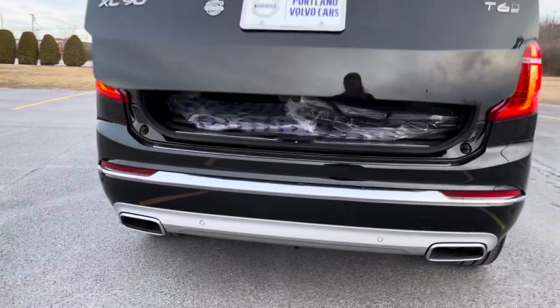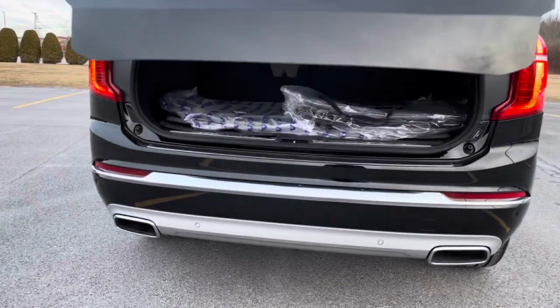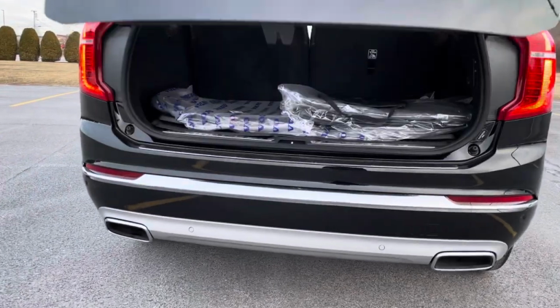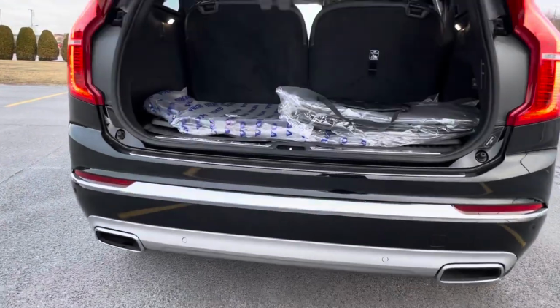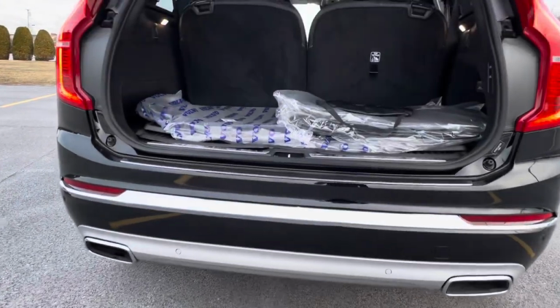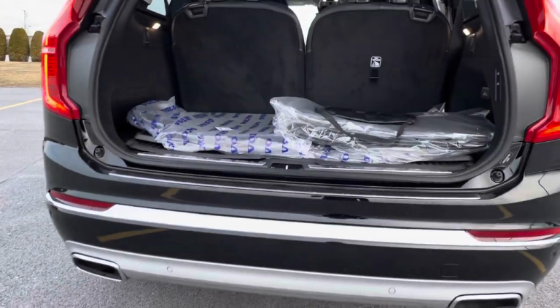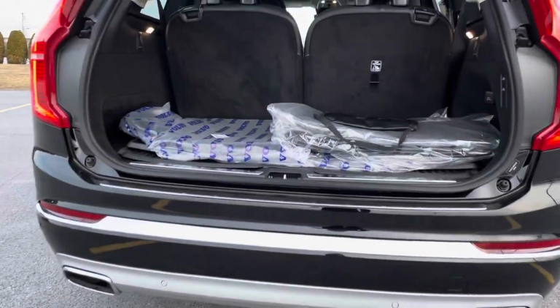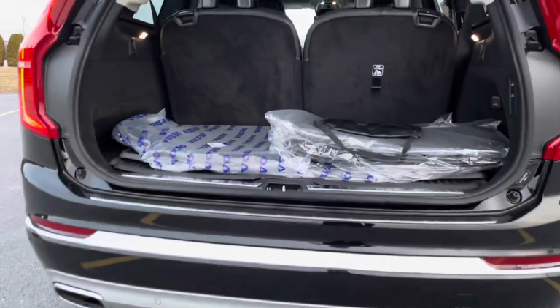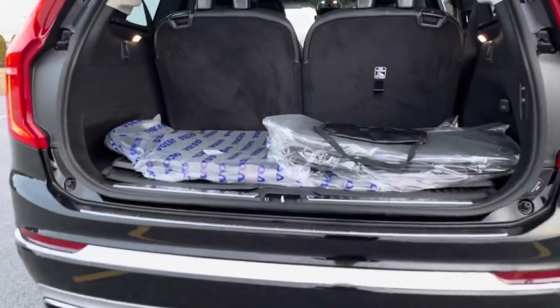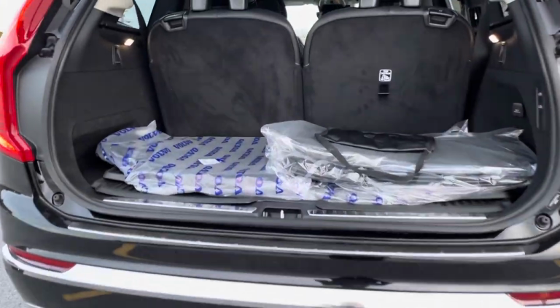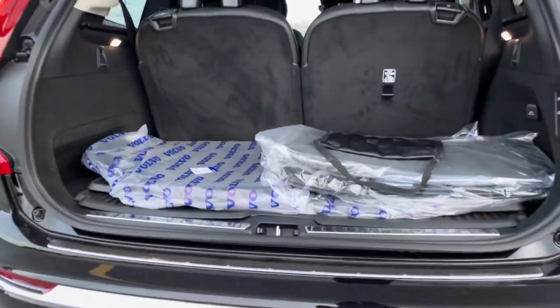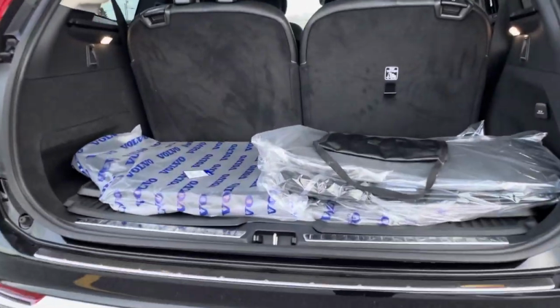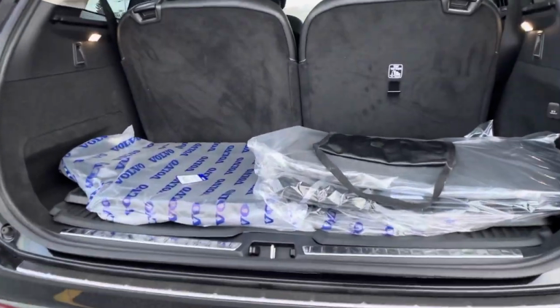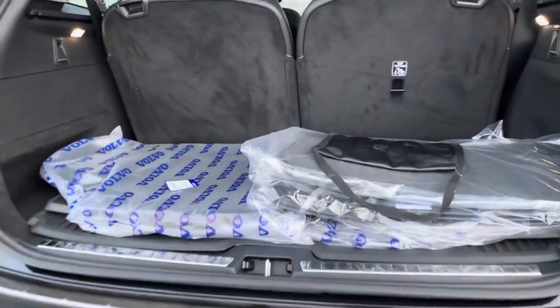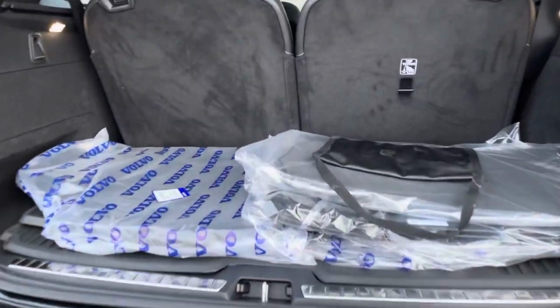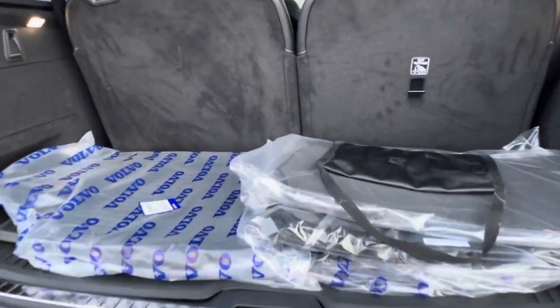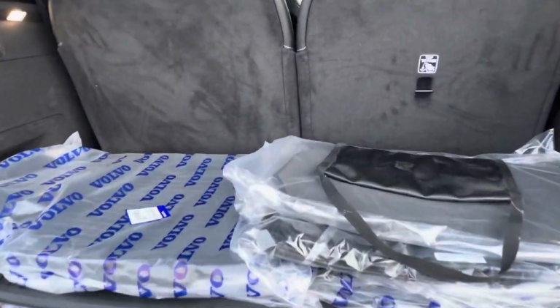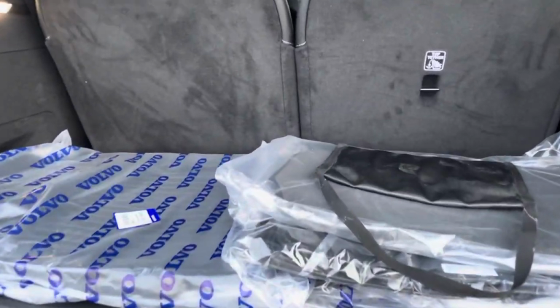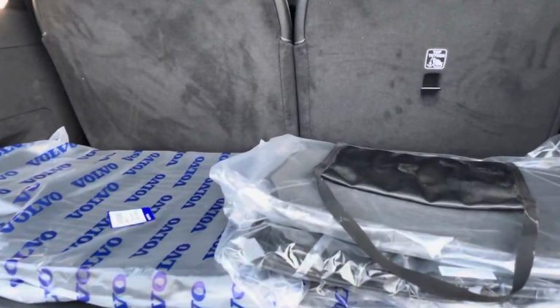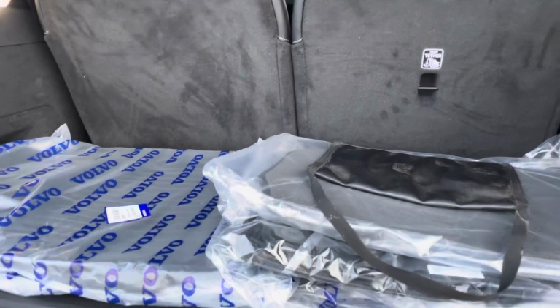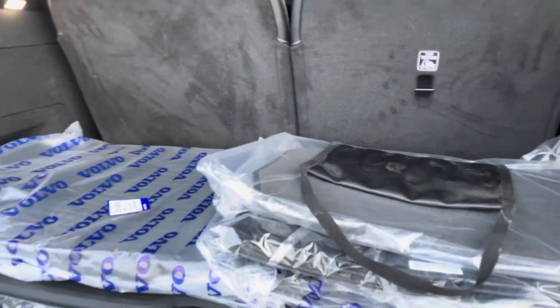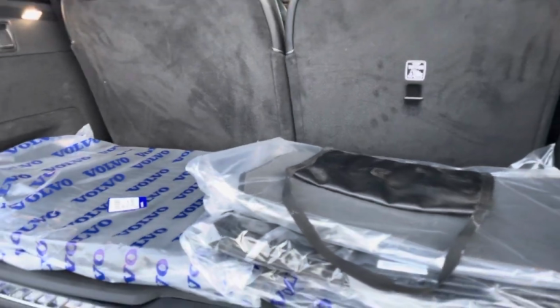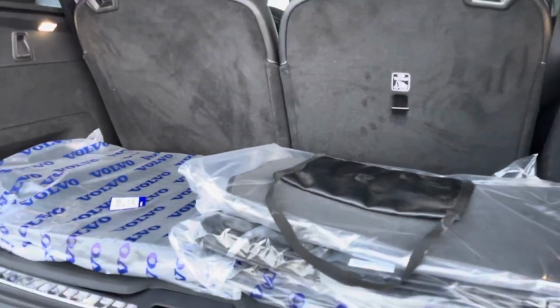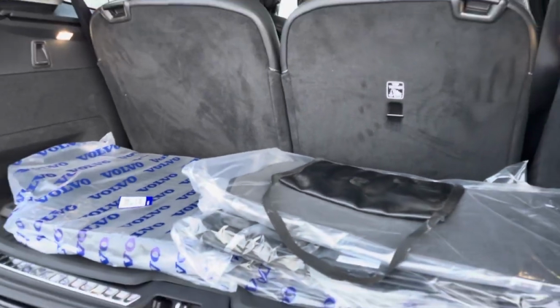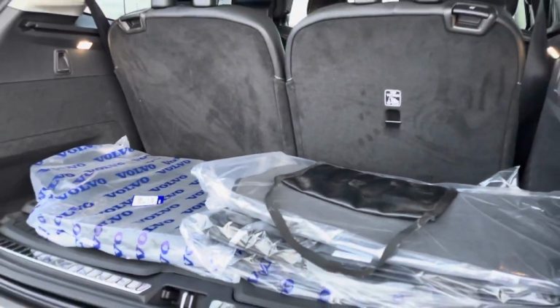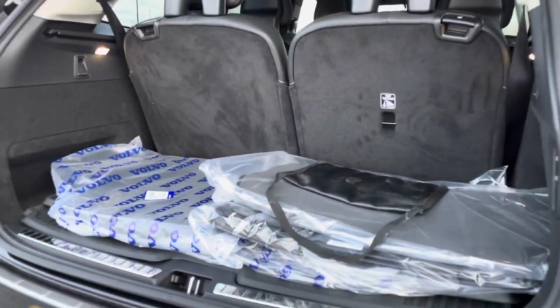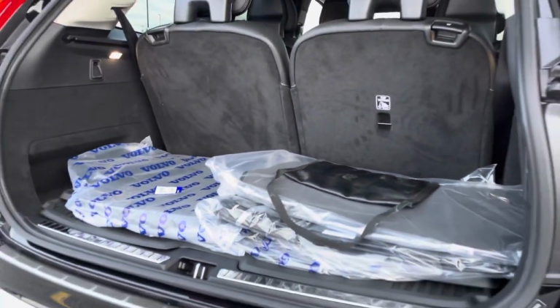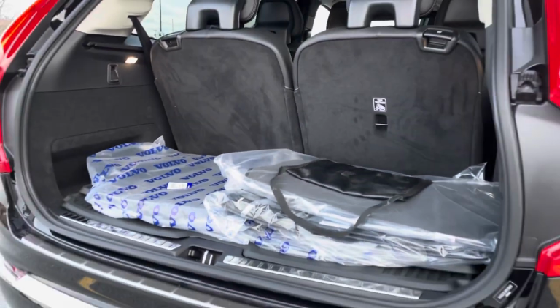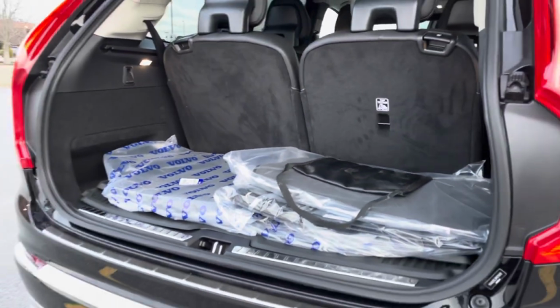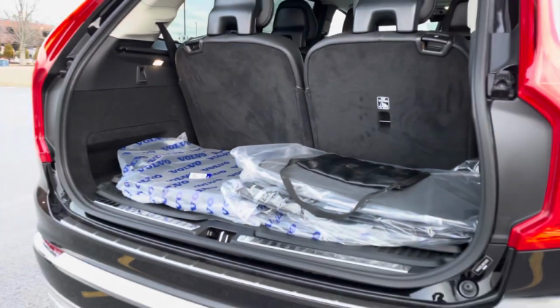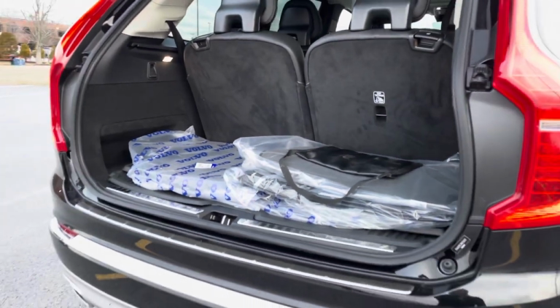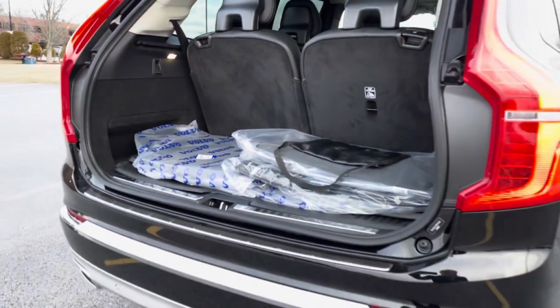Even with the seats up, there's a little storage cargo area. And those seats fold flat if you need that as well.